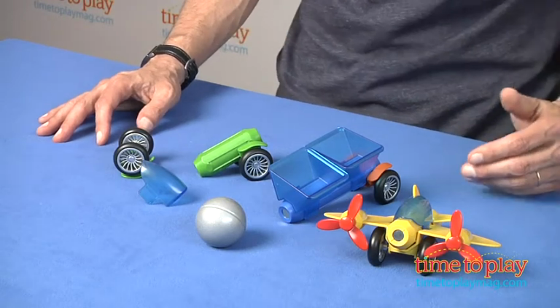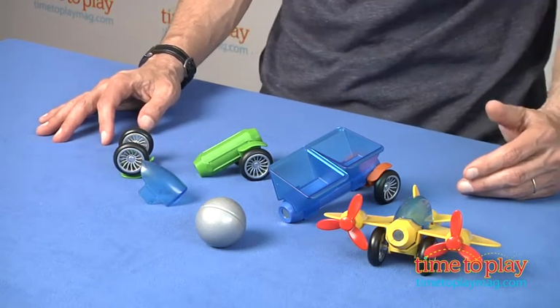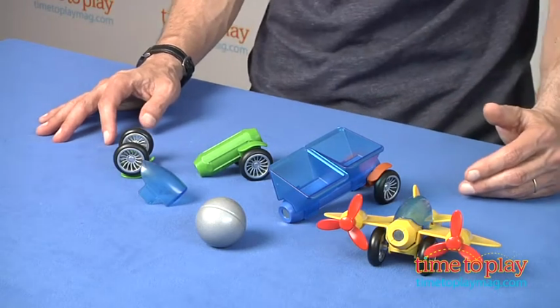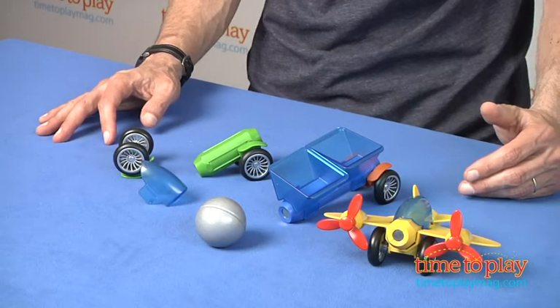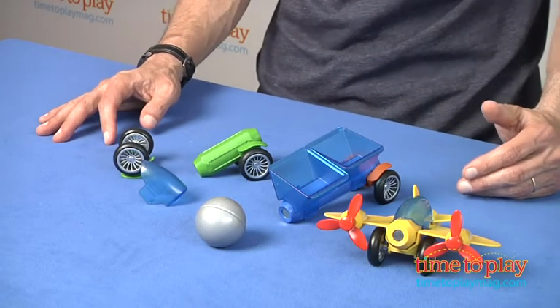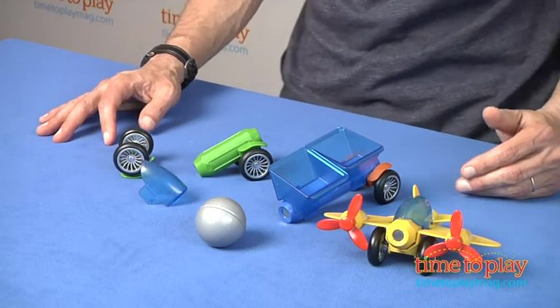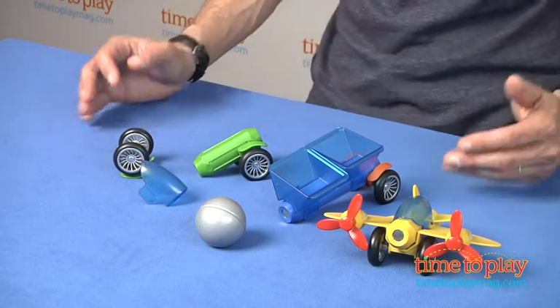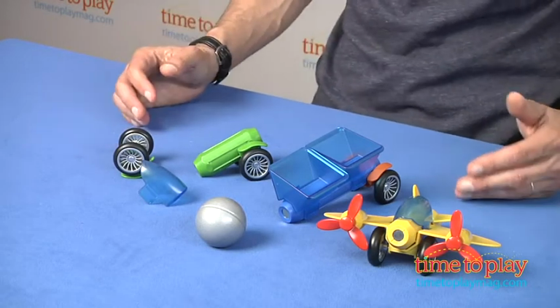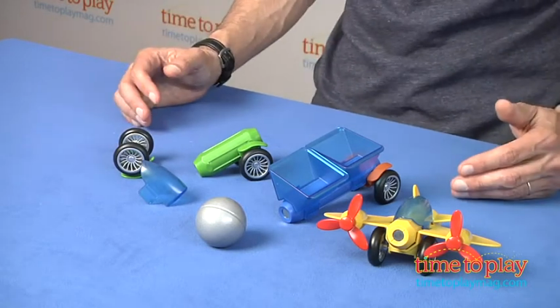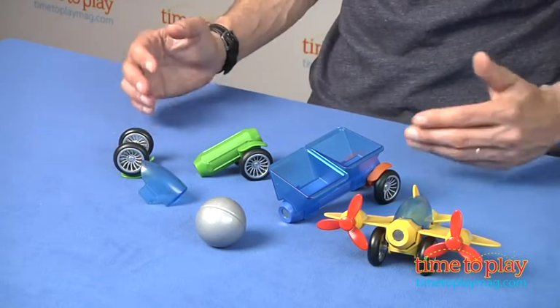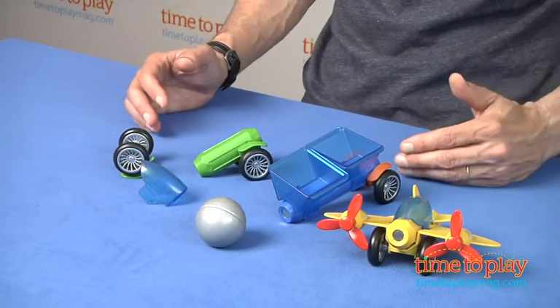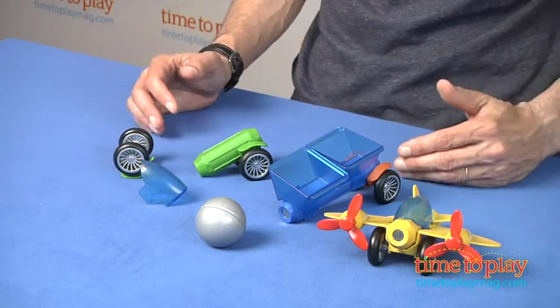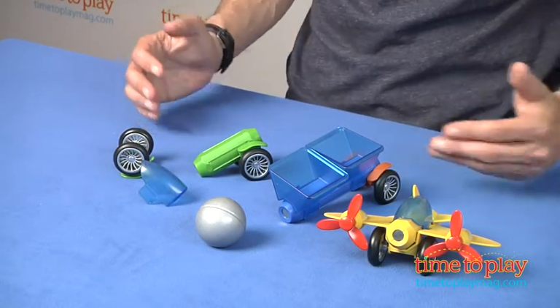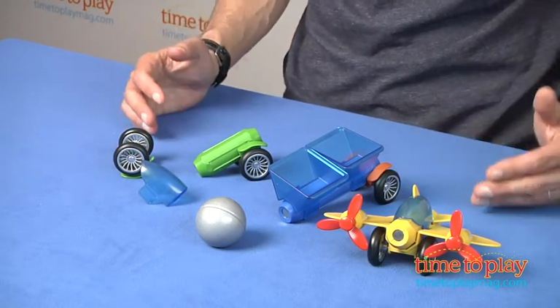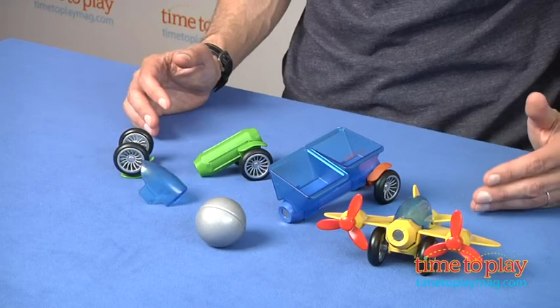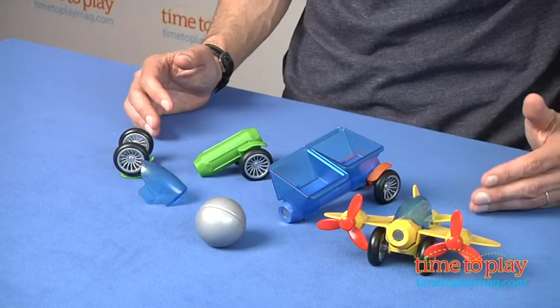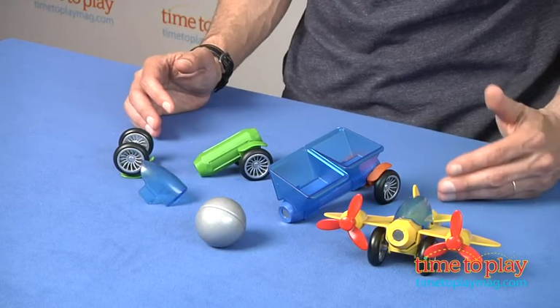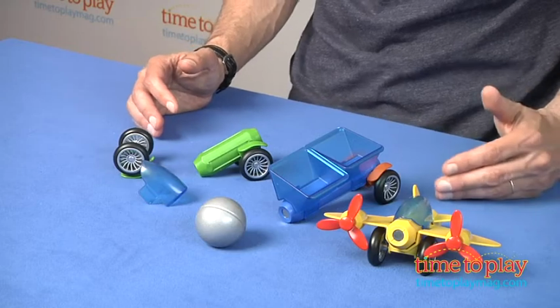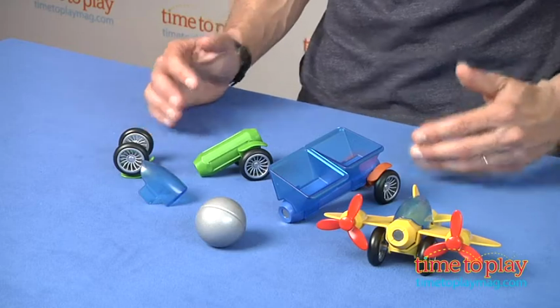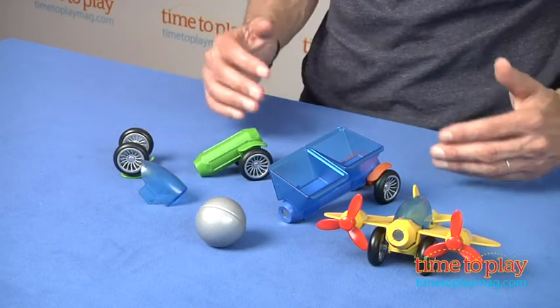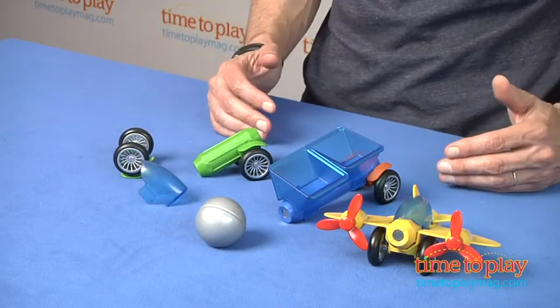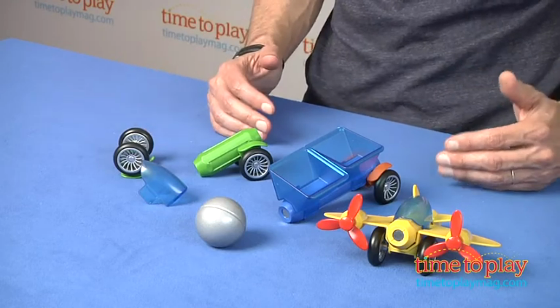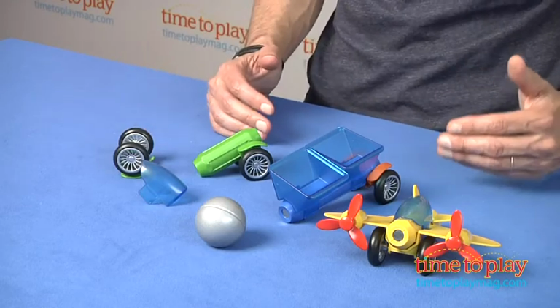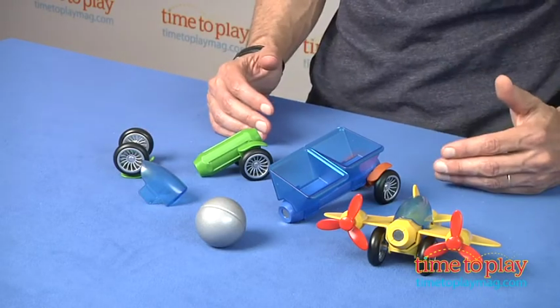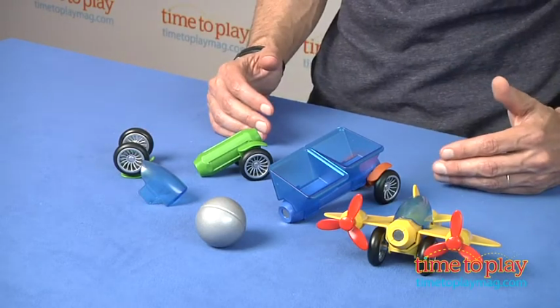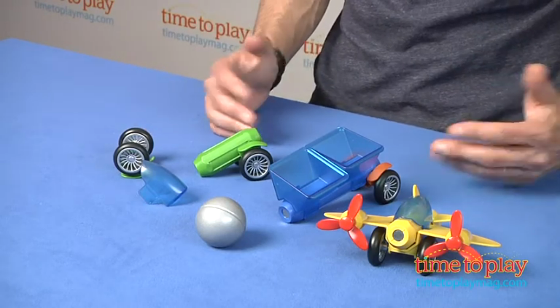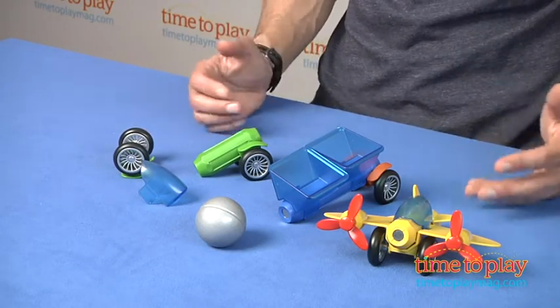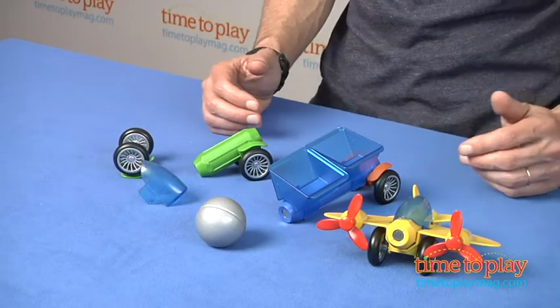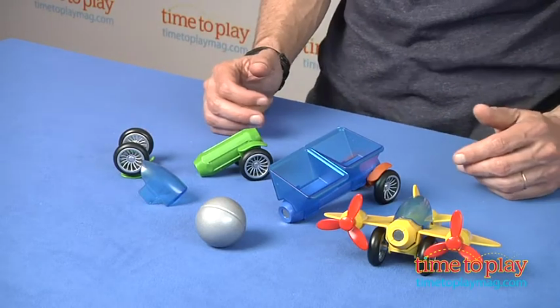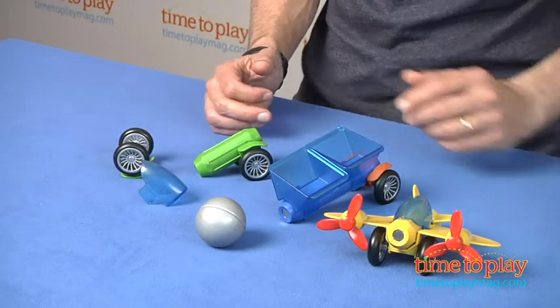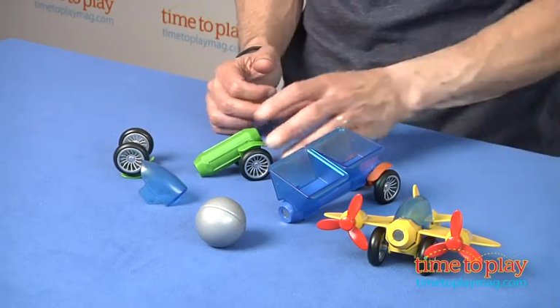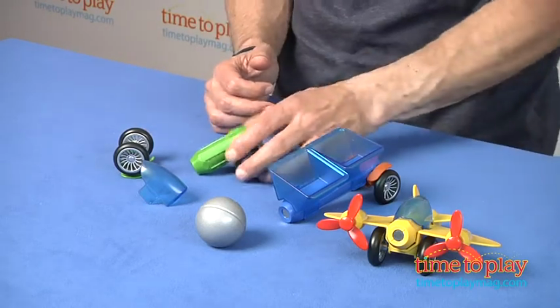This is a 15-piece set. Unfortunately, no instructions, but it's pretty basic. What you do is click to build, and then I'll show you where the magnets are.